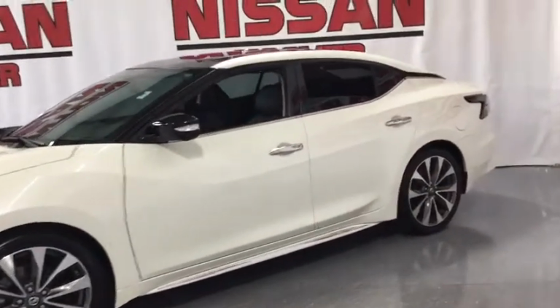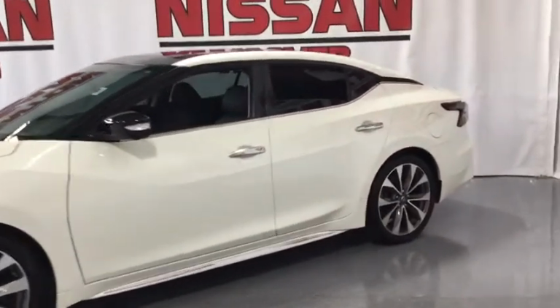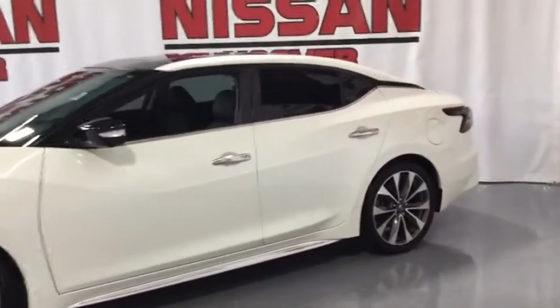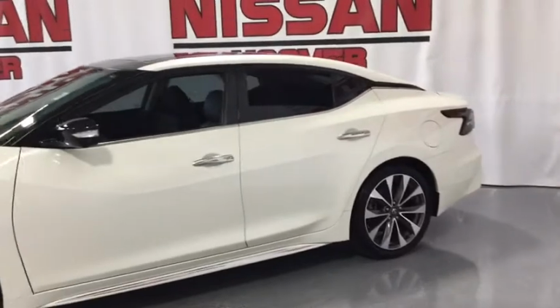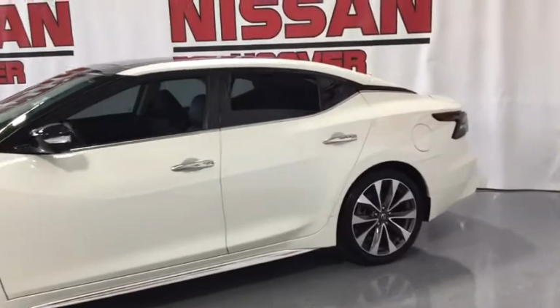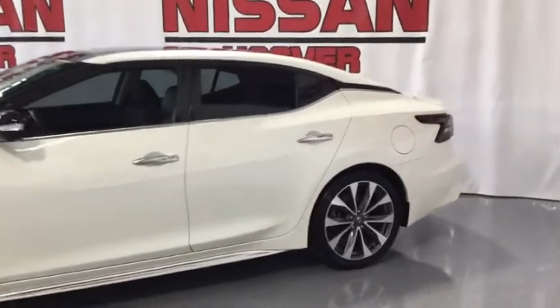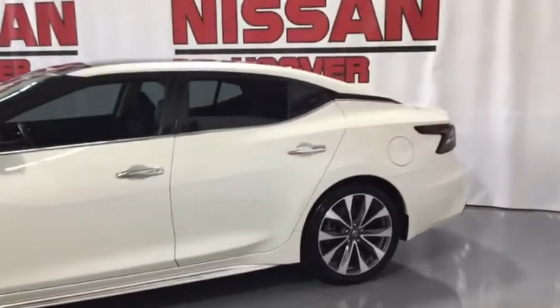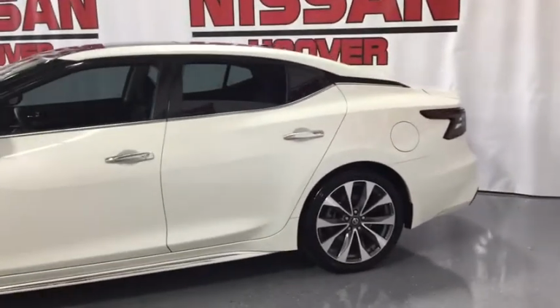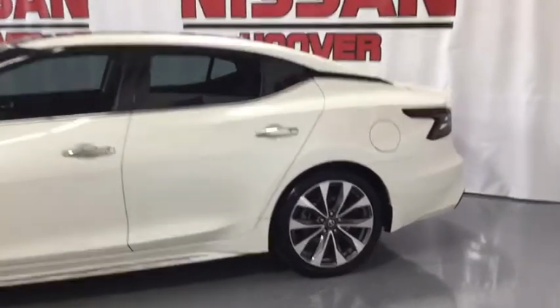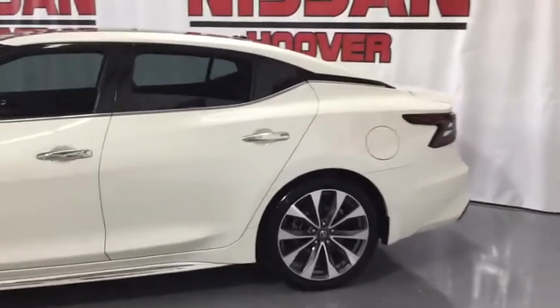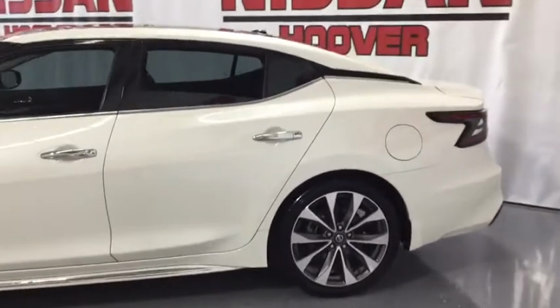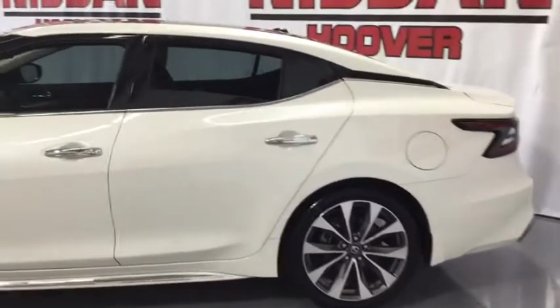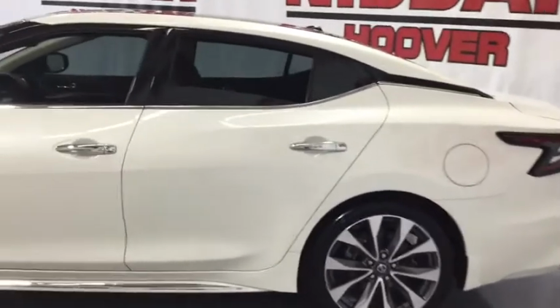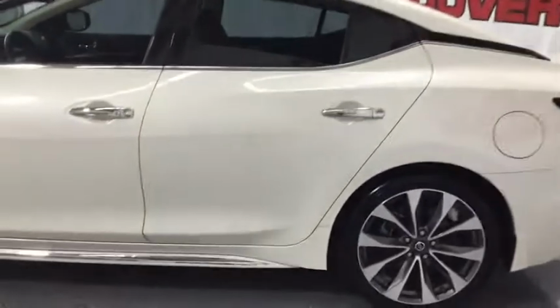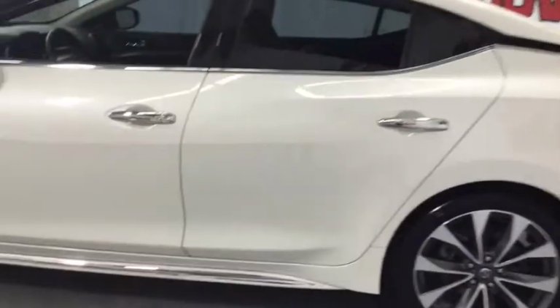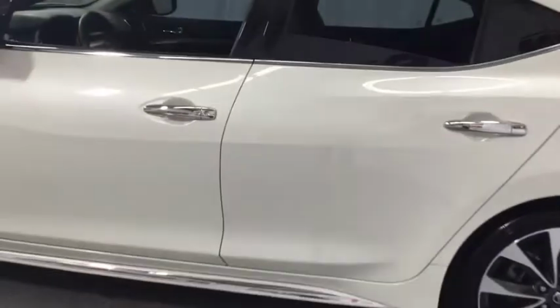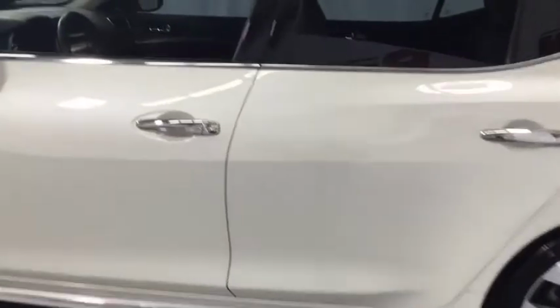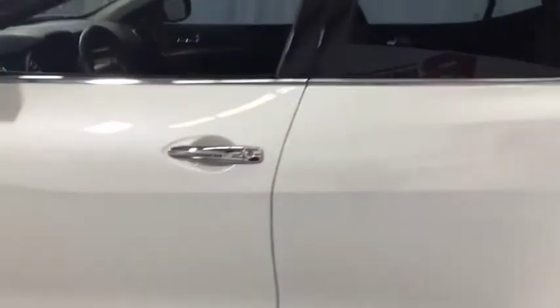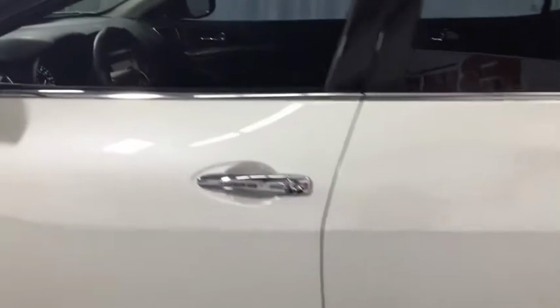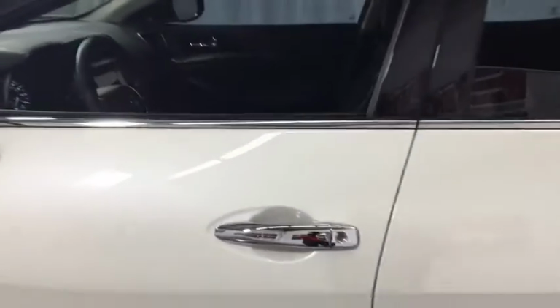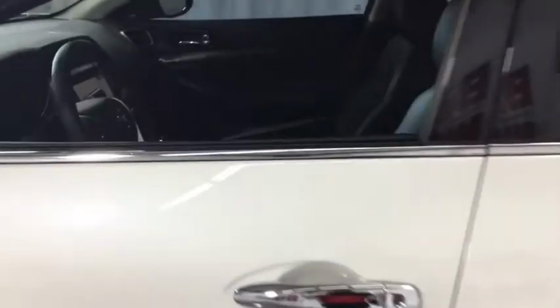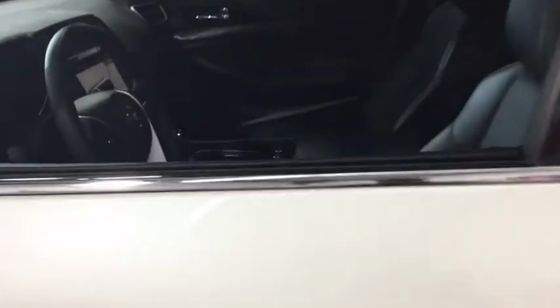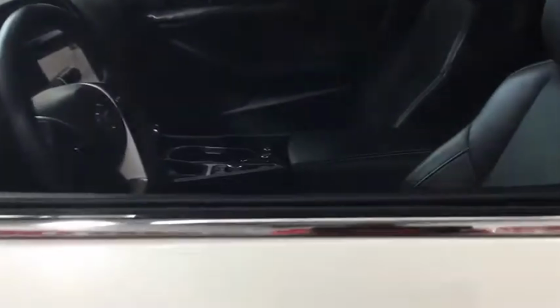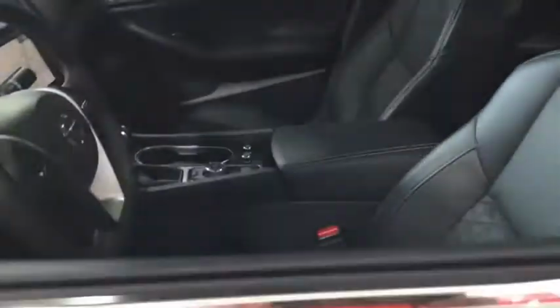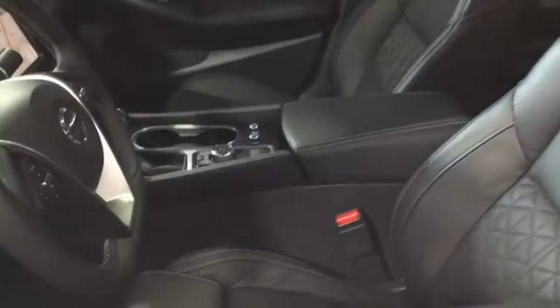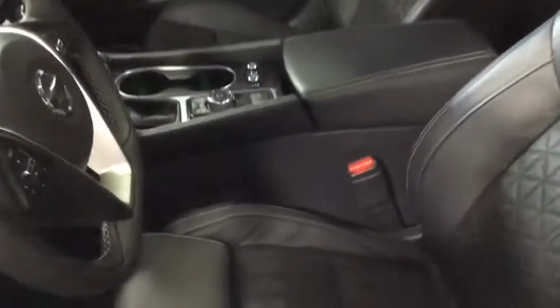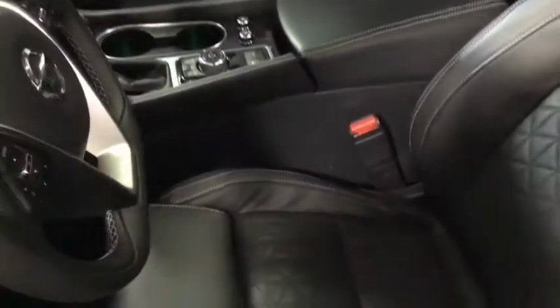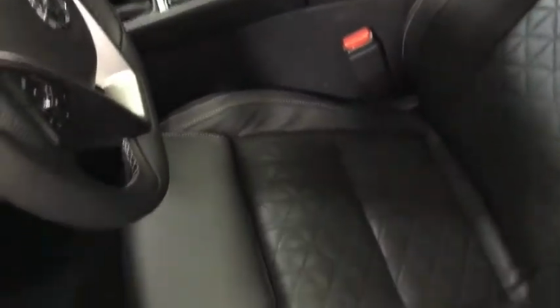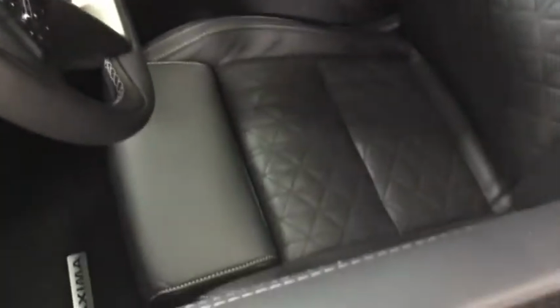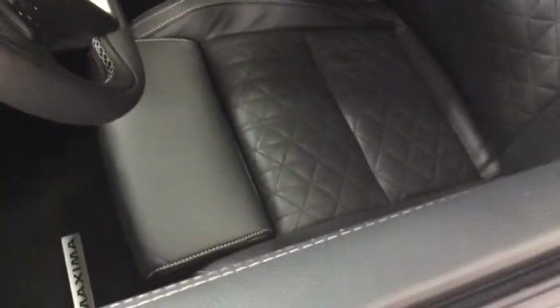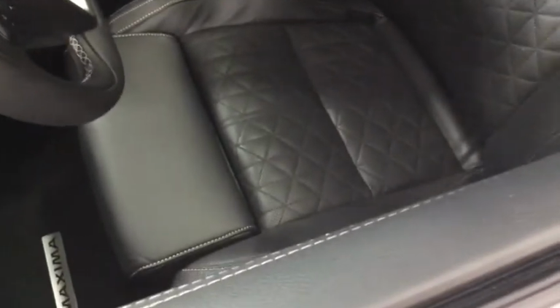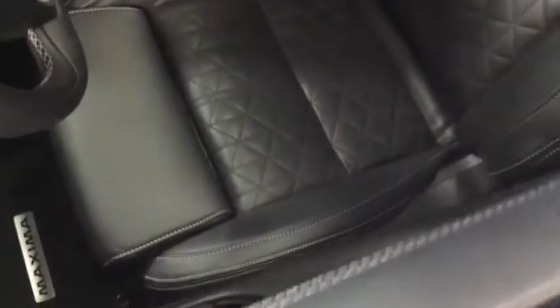navigation system, power passenger seat, heated seats, dual airbags, power steering, alloy wheels, four-wheel disc brakes, electronic stability control,